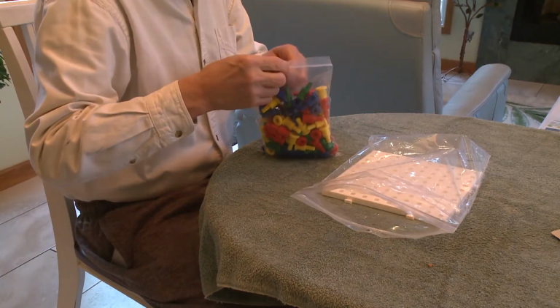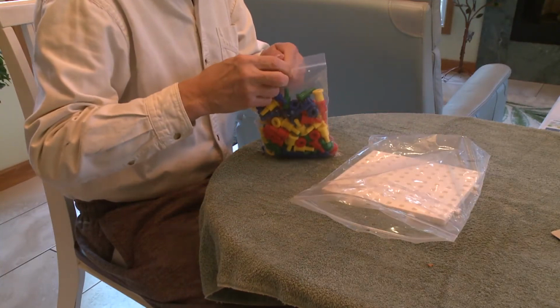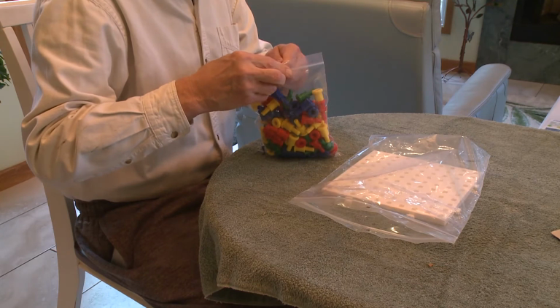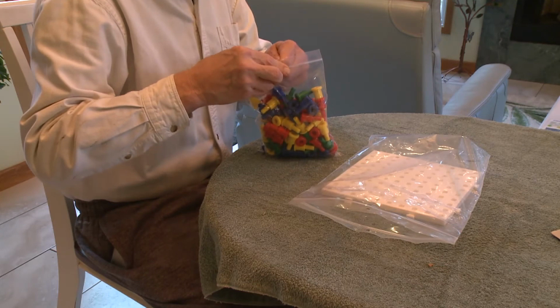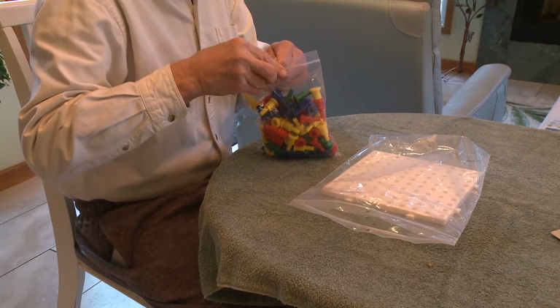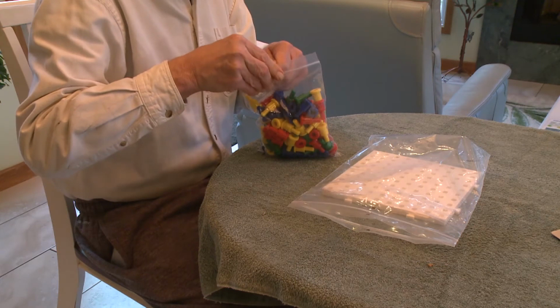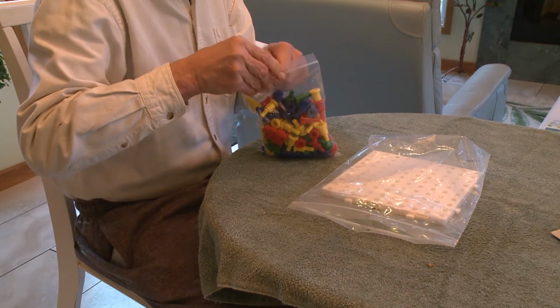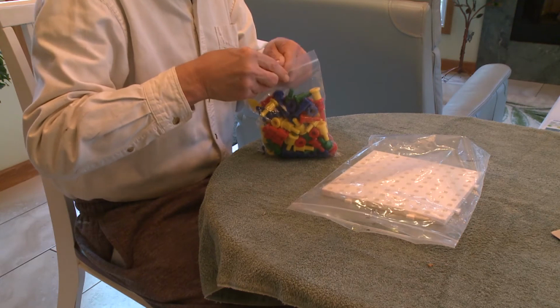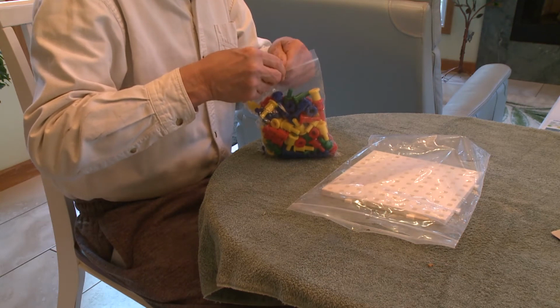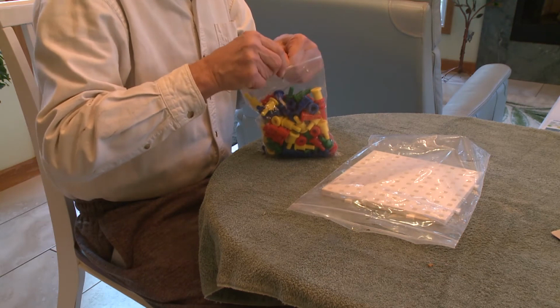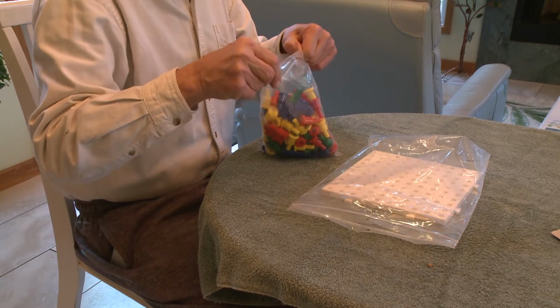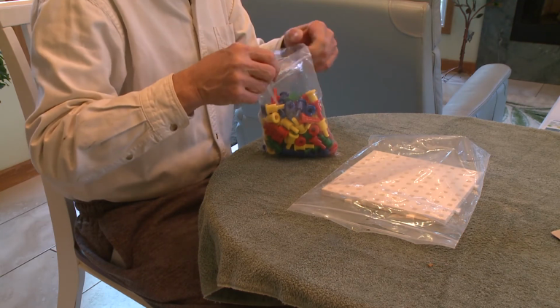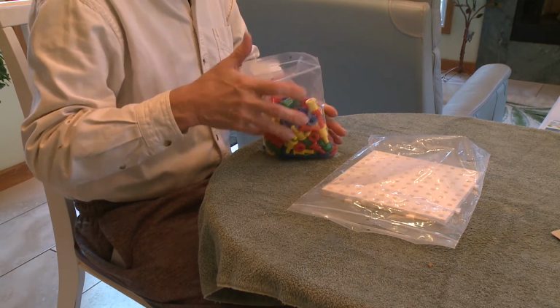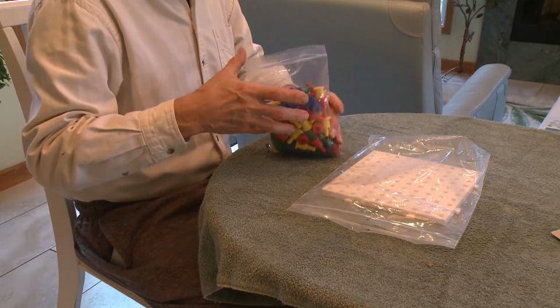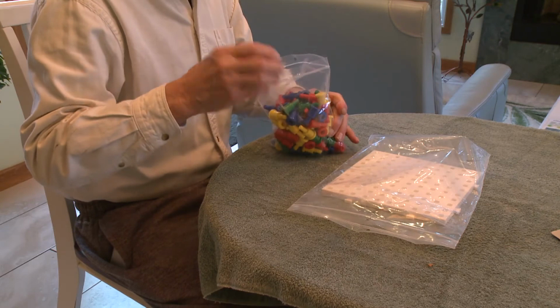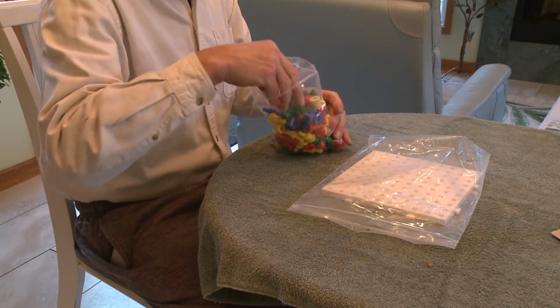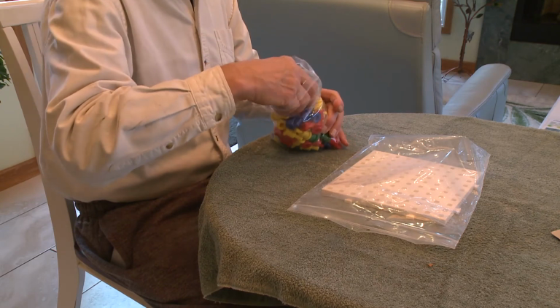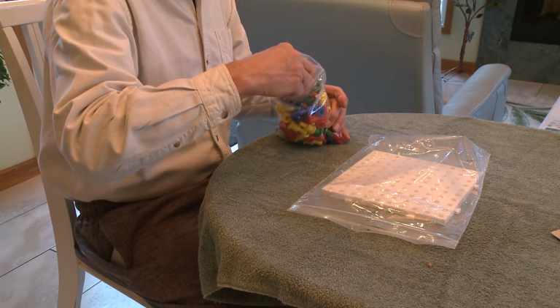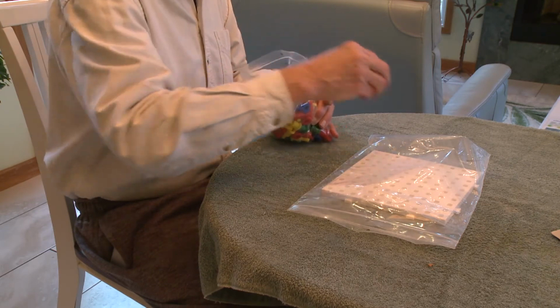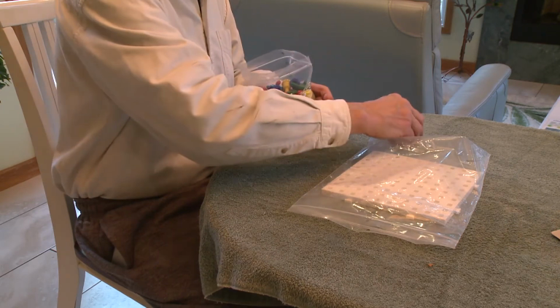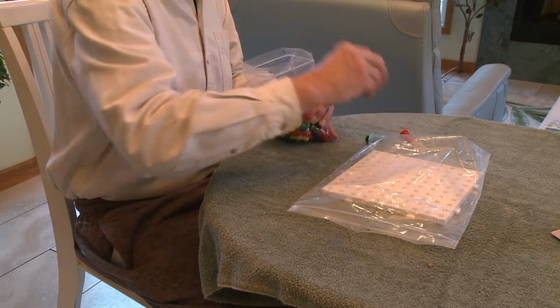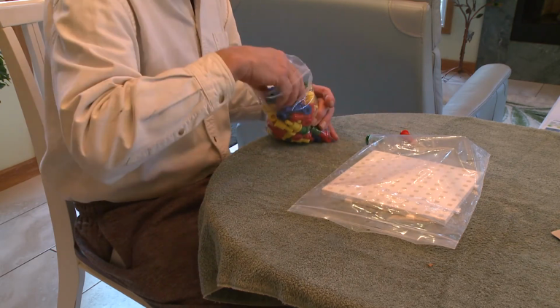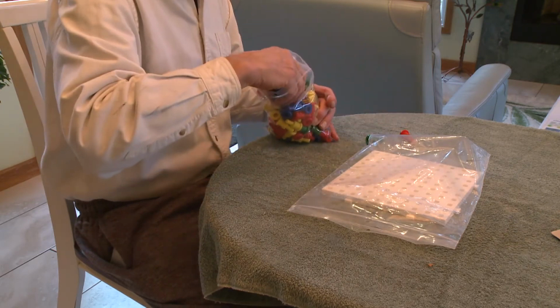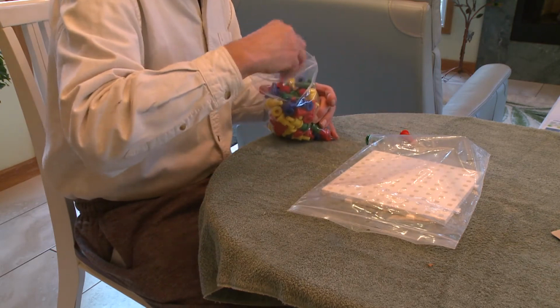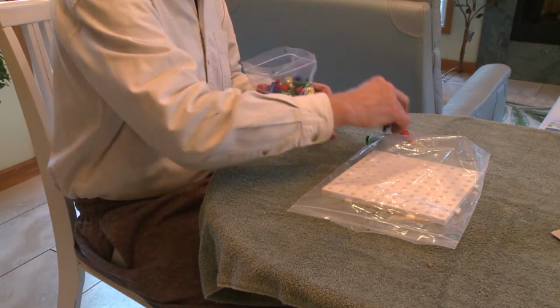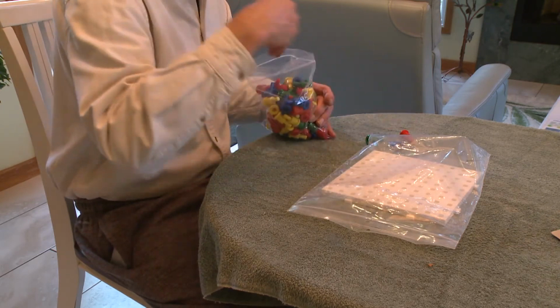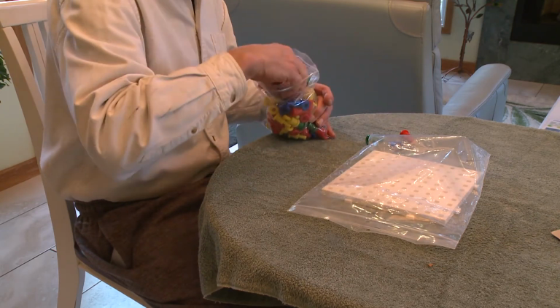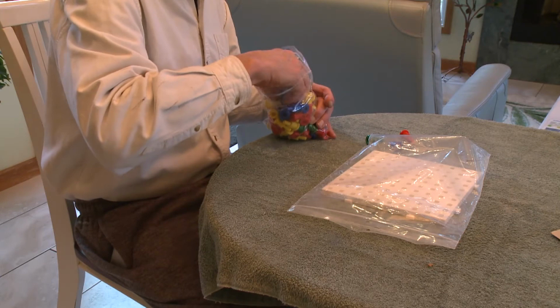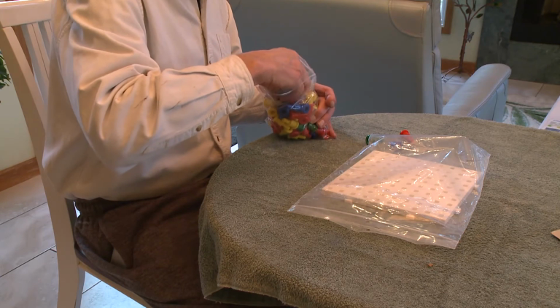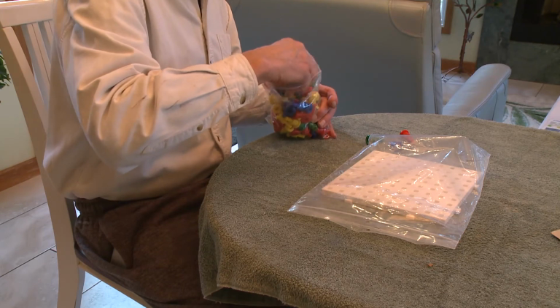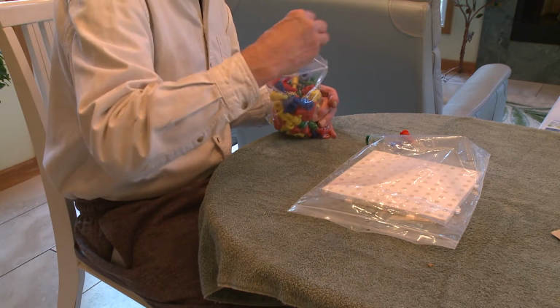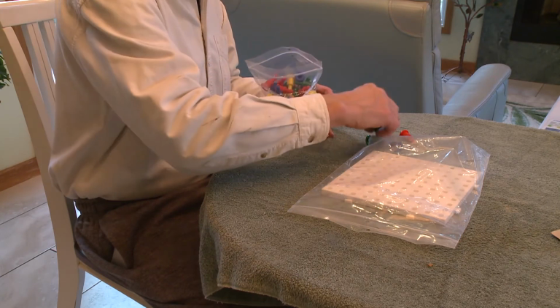I ordered a couple of types of pegboards and sent them to some stroke survivor friends to test. One was local to me so I tried them myself. I like this one best.